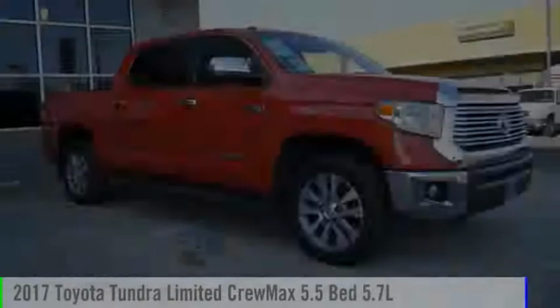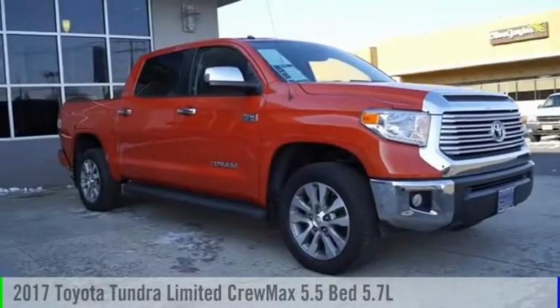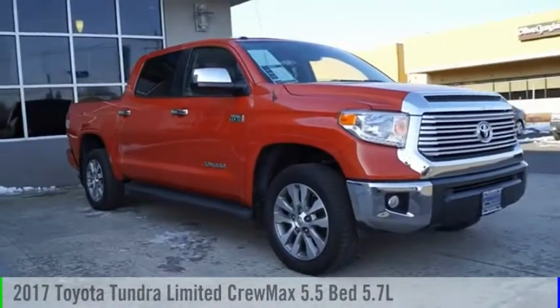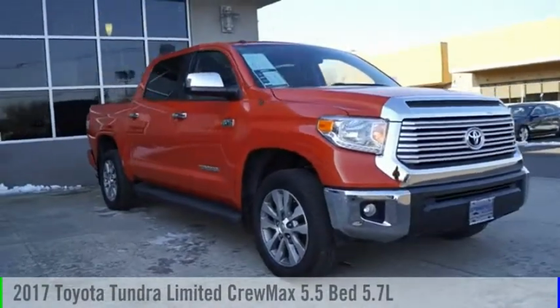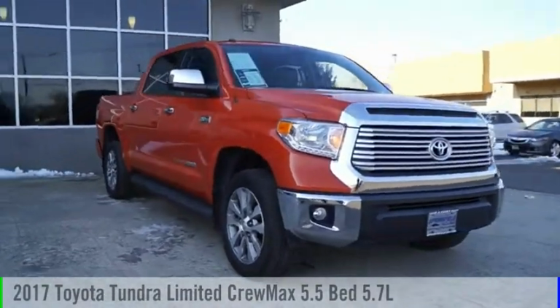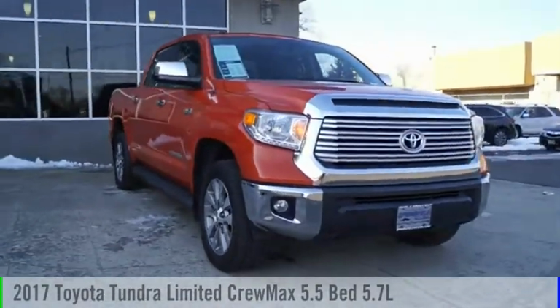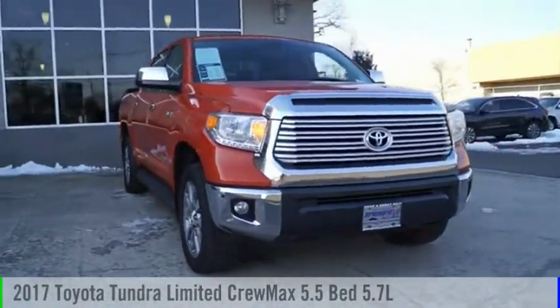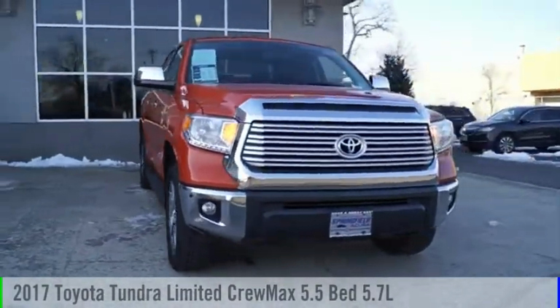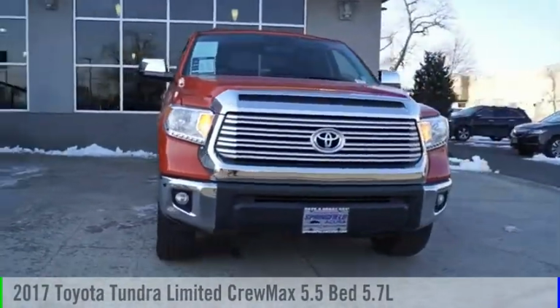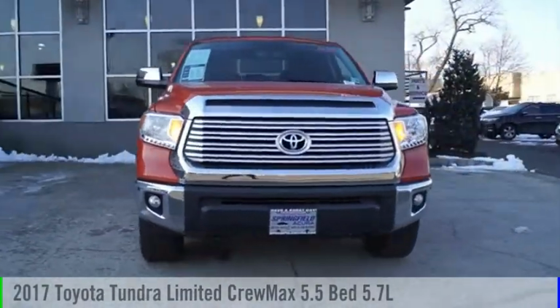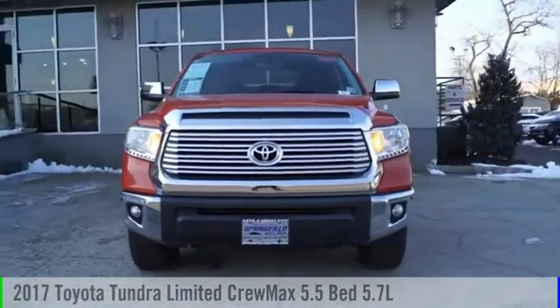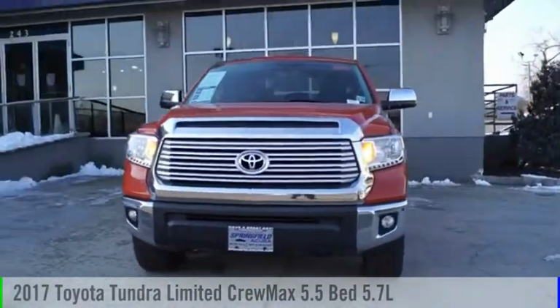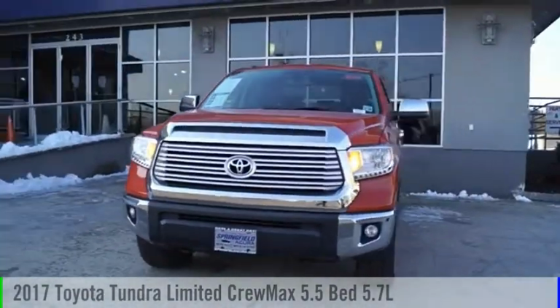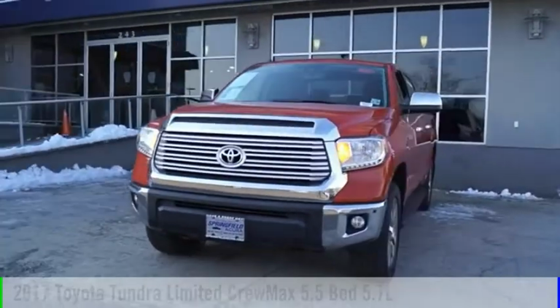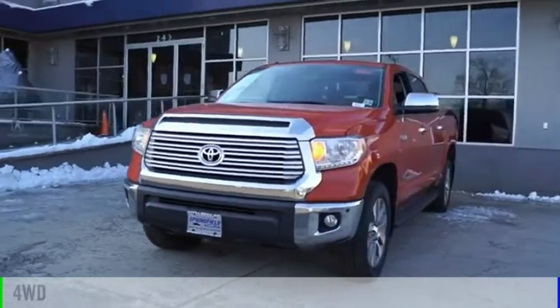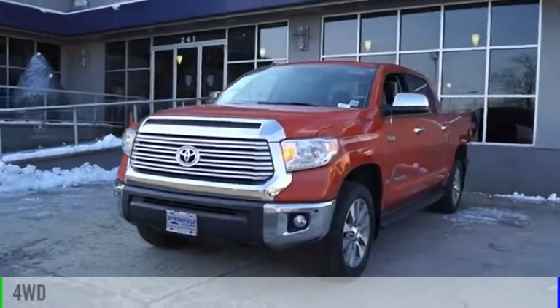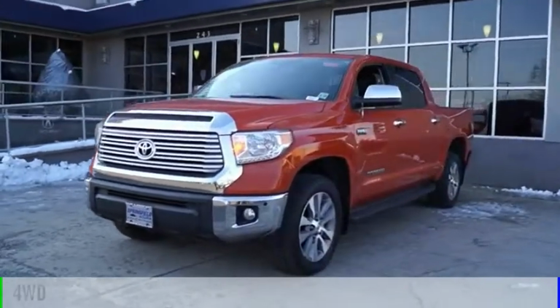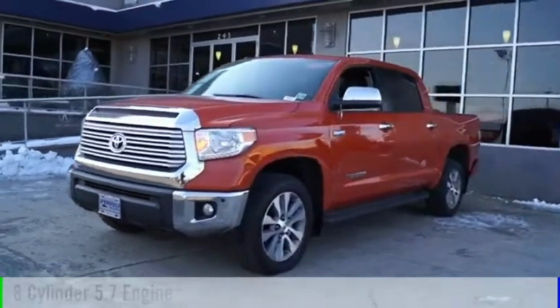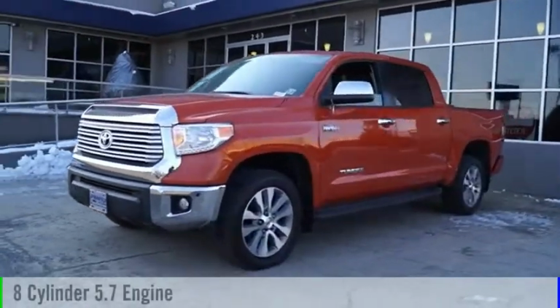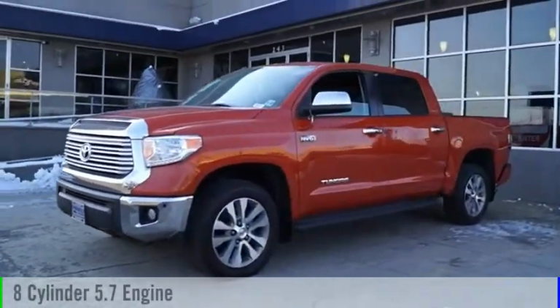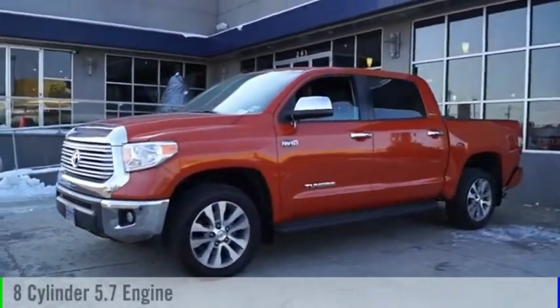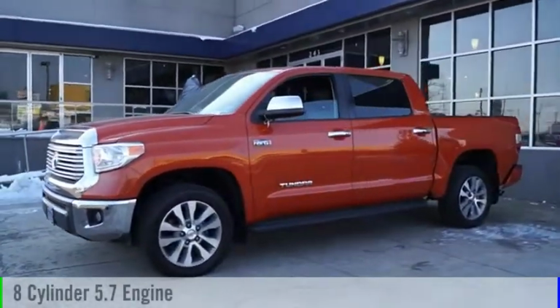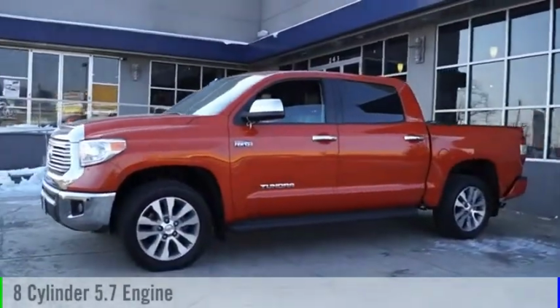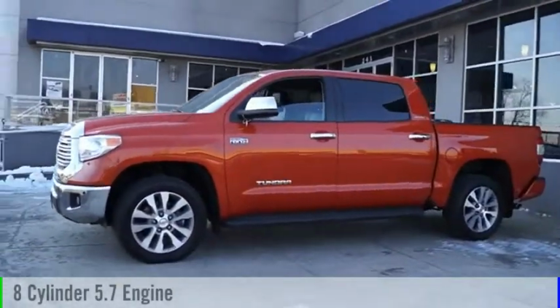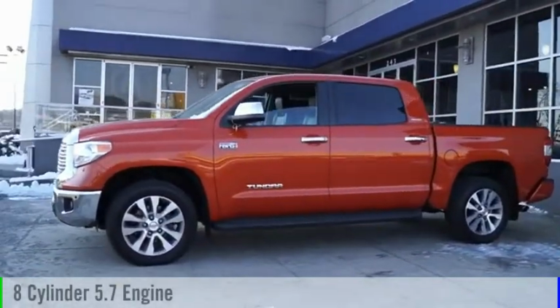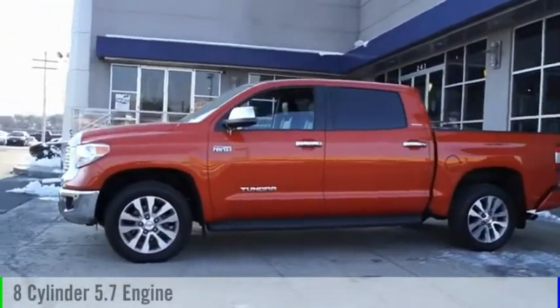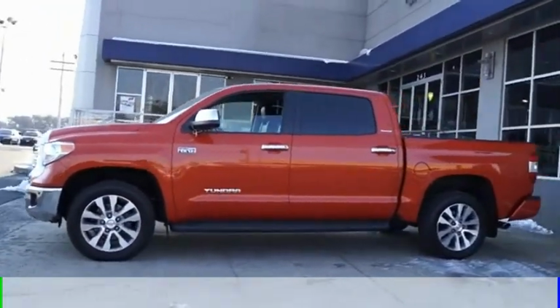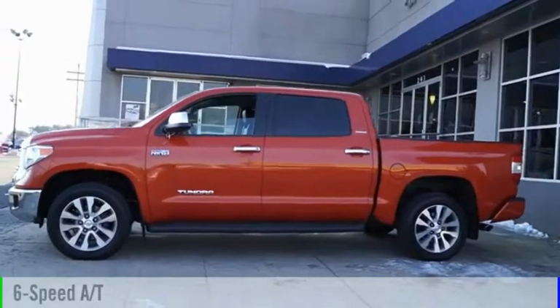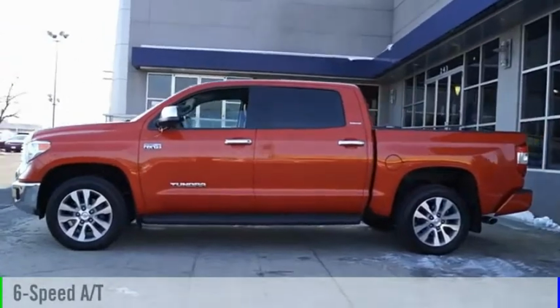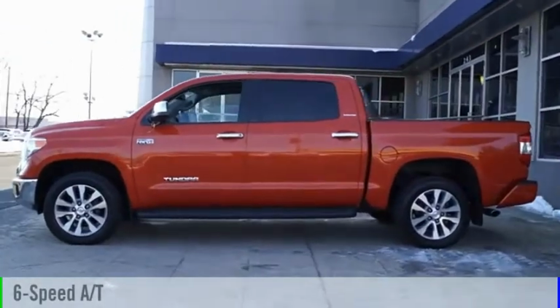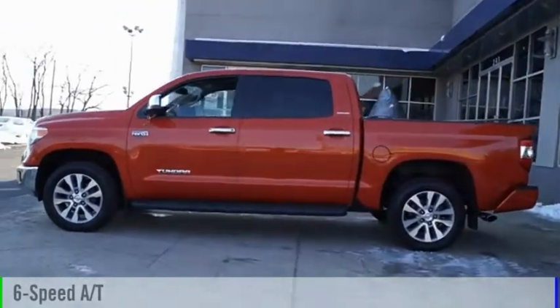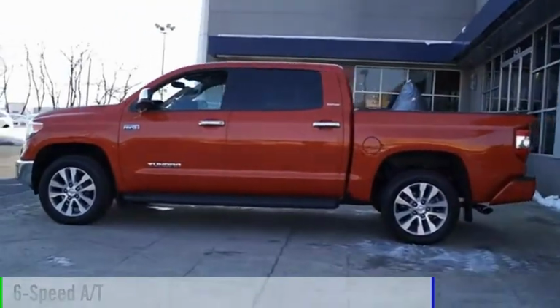Come test drive the 2017 Tundra. This vehicle is powered by a four-wheel drive, eight-cylinder, 5.7 liter engine, and comes with a six-speed automatic transmission.